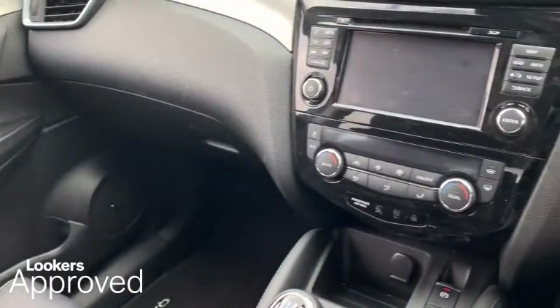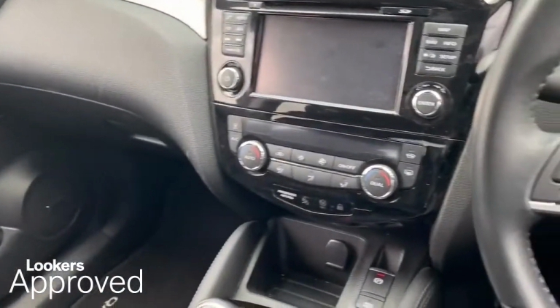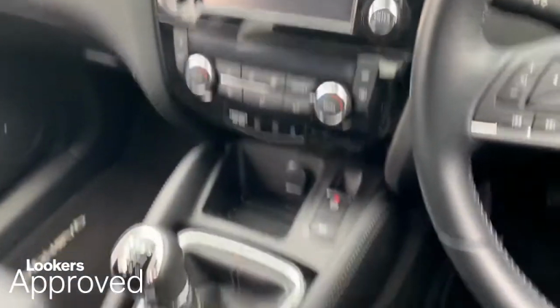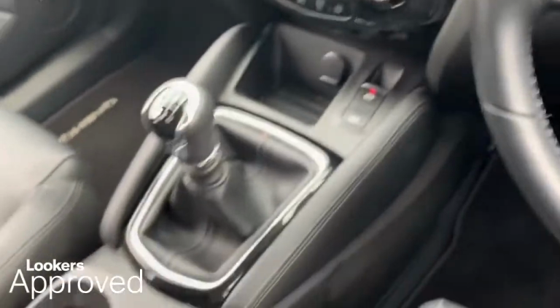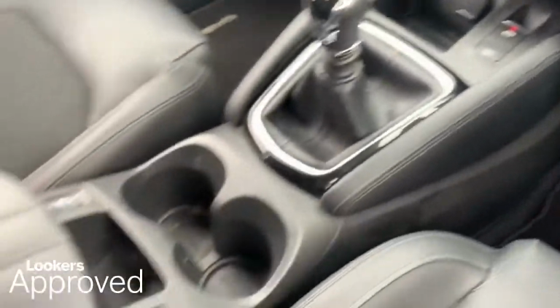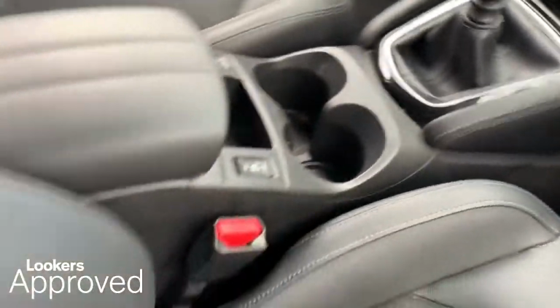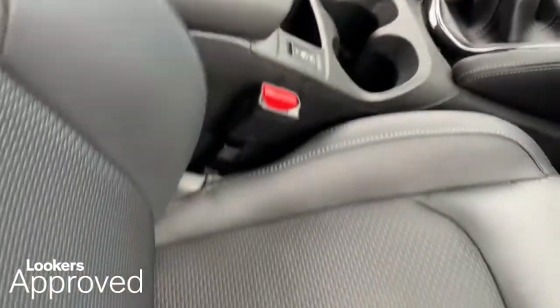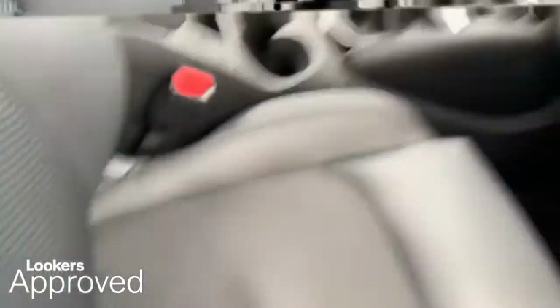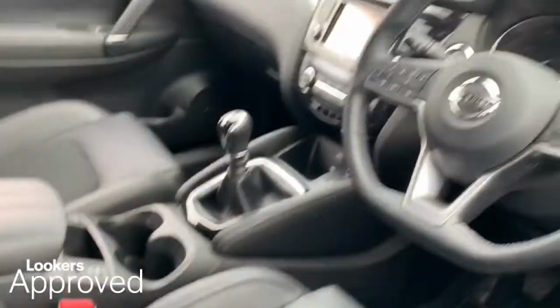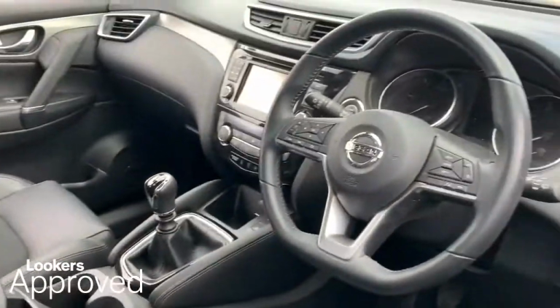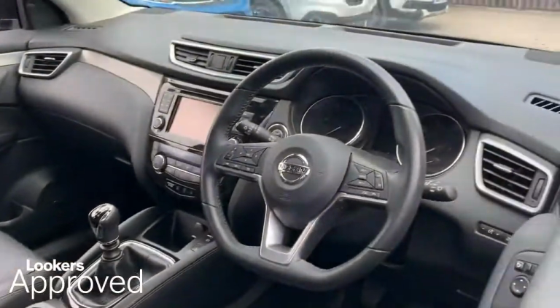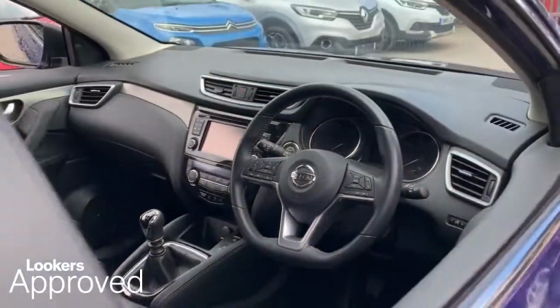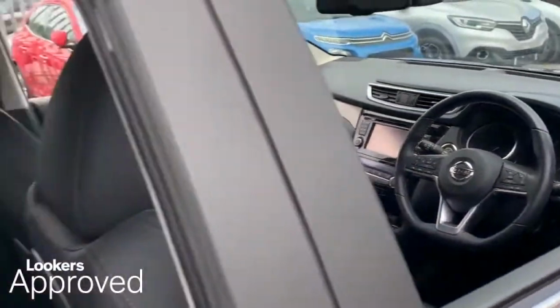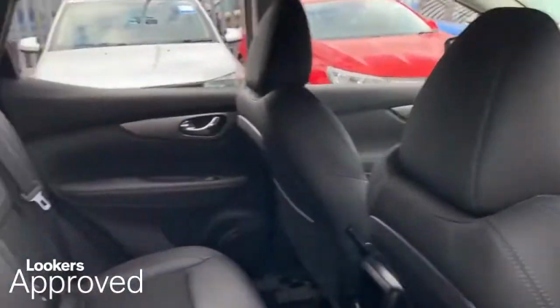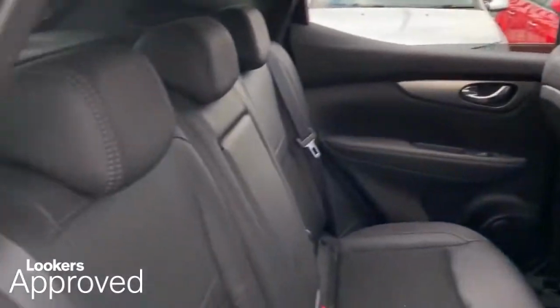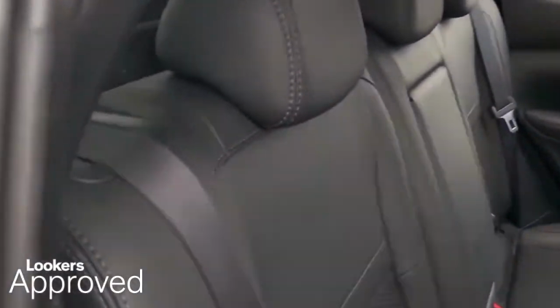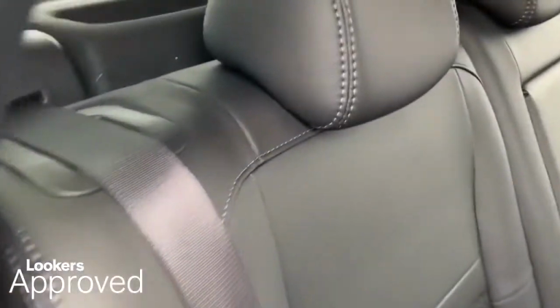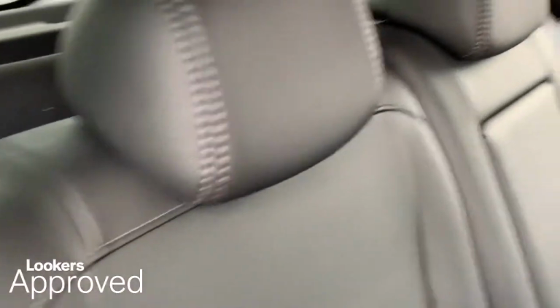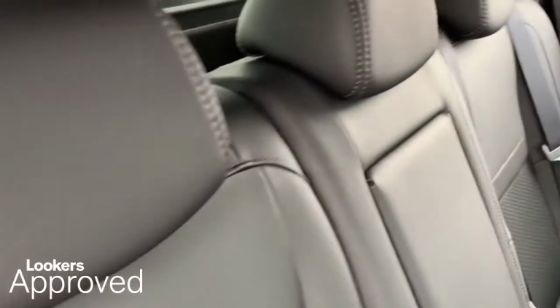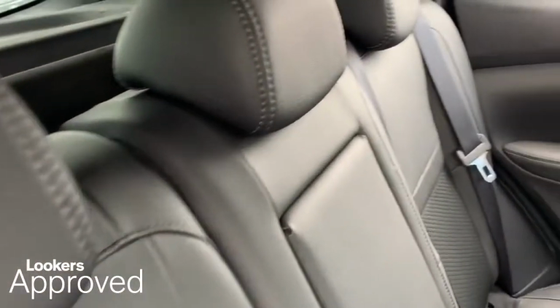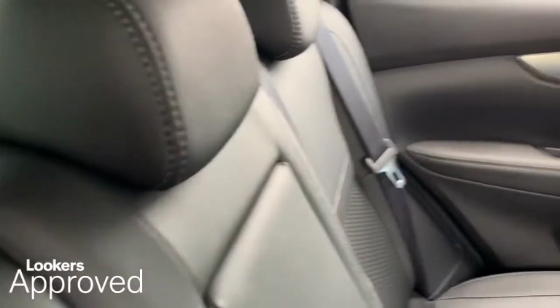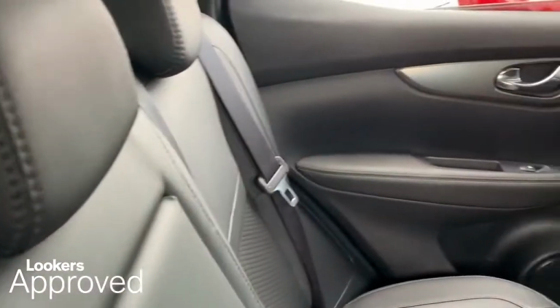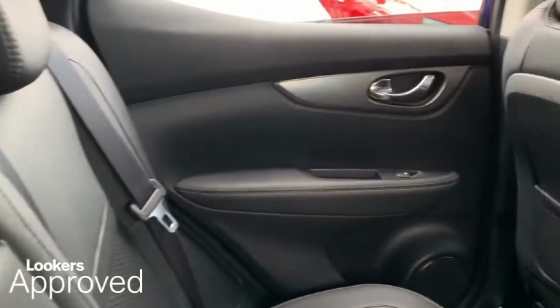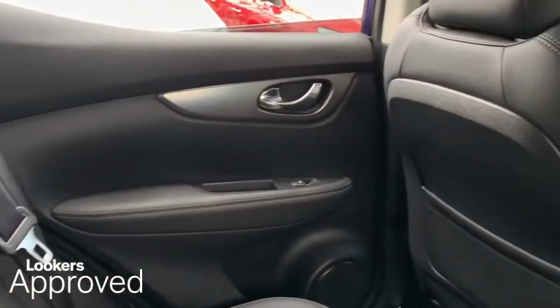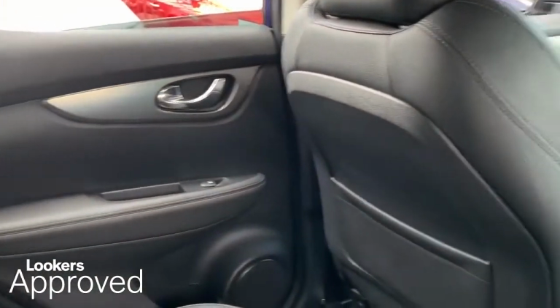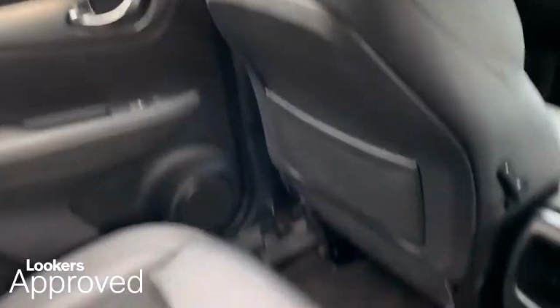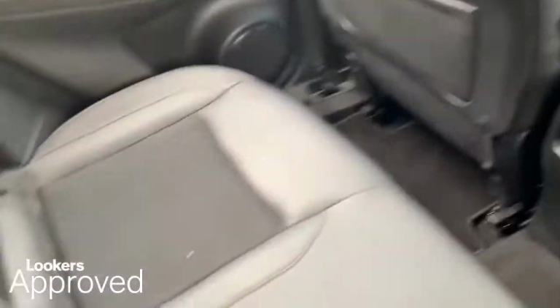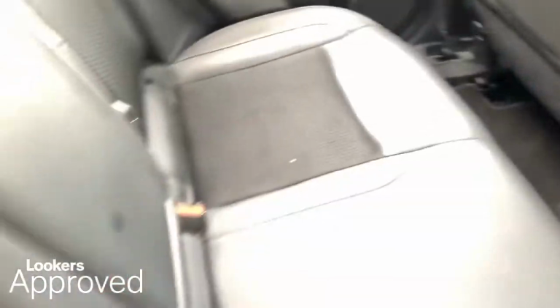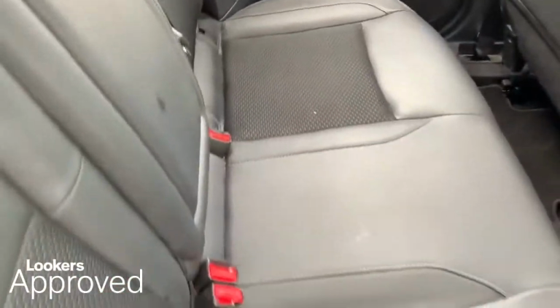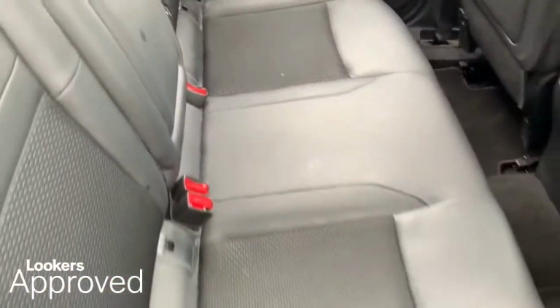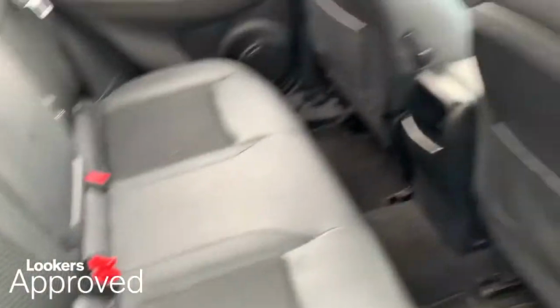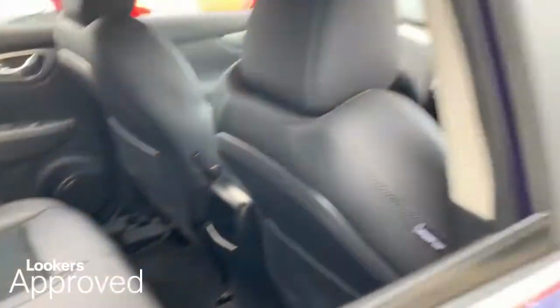All our approved used cars come with our free Lookers Approved Package, worth £600. Minimum 12 months comprehensive warranty.